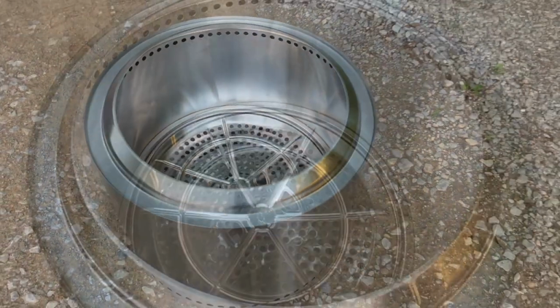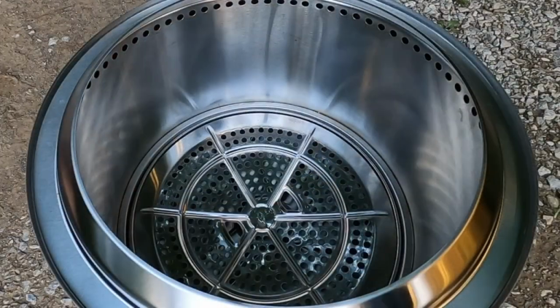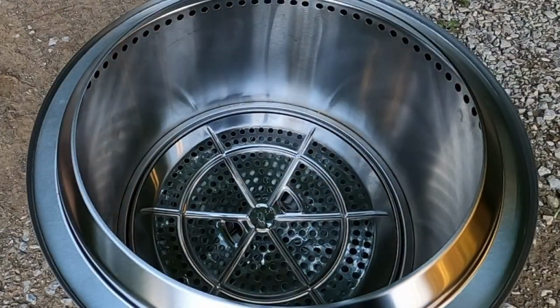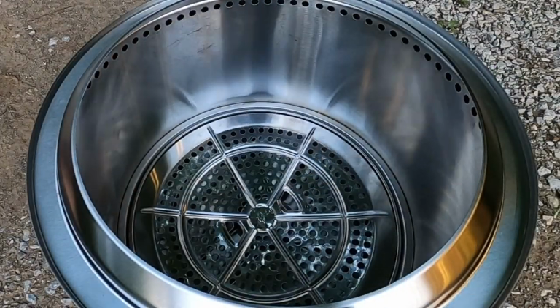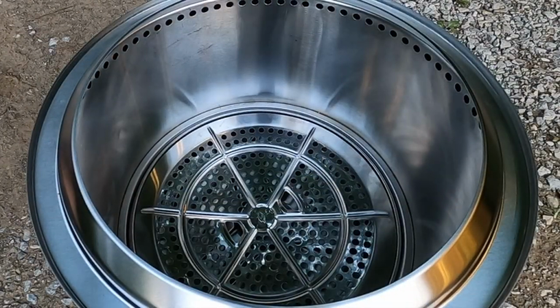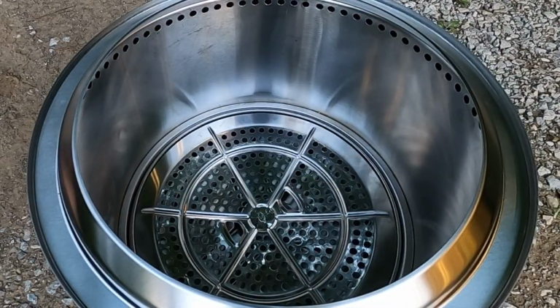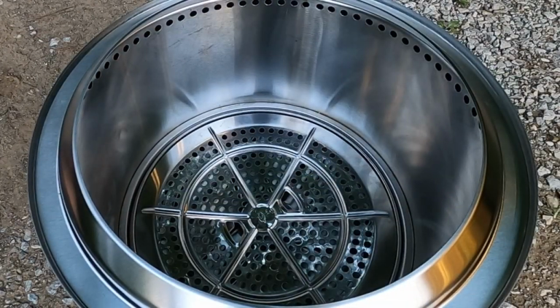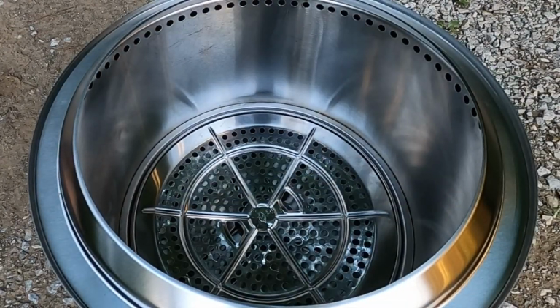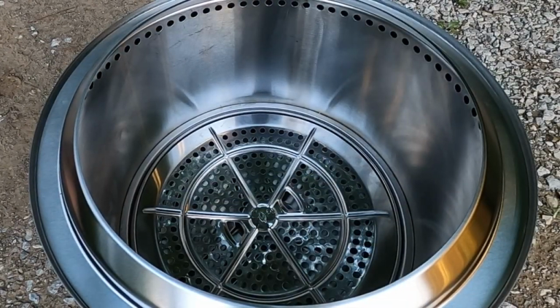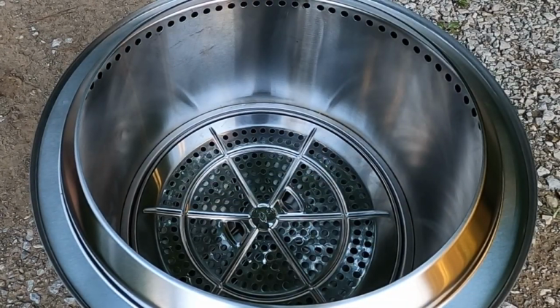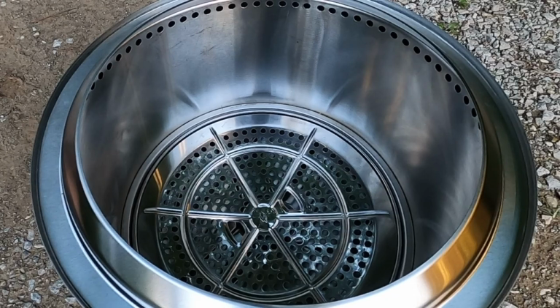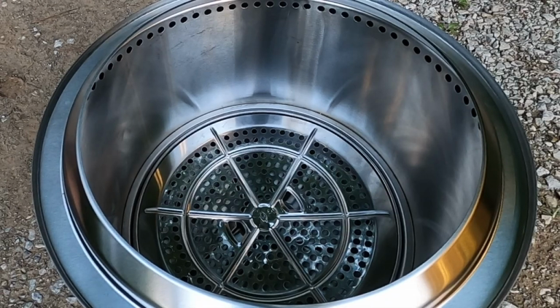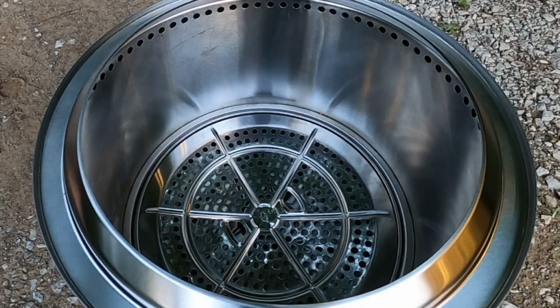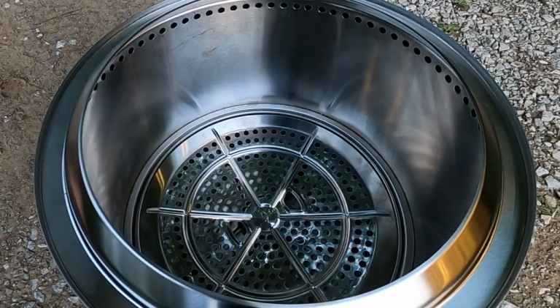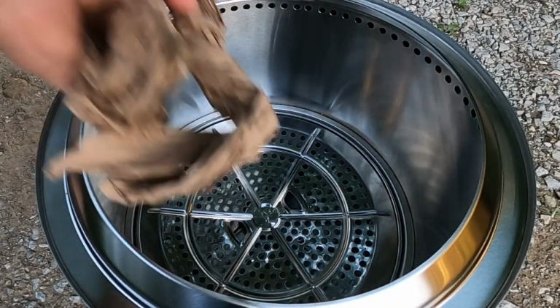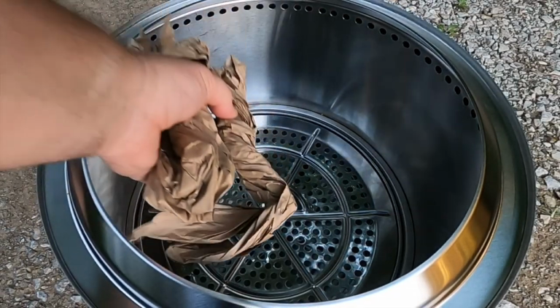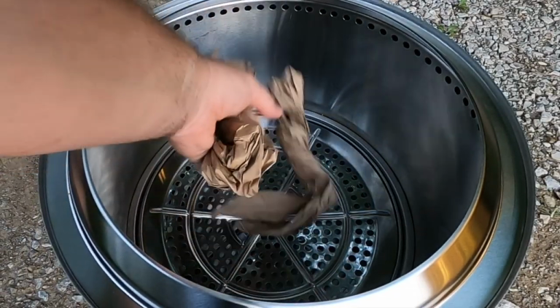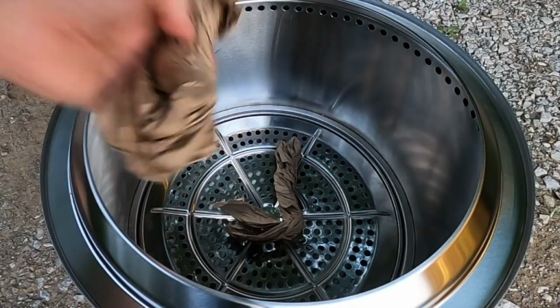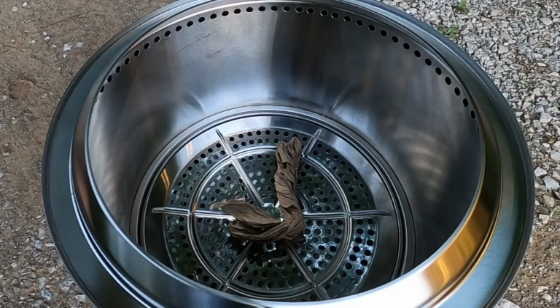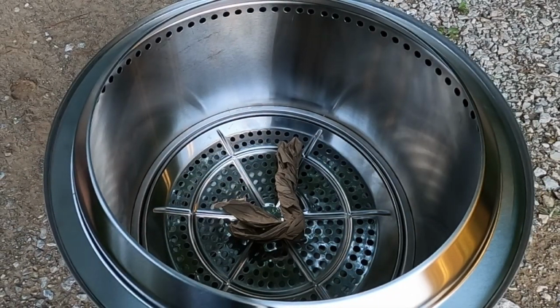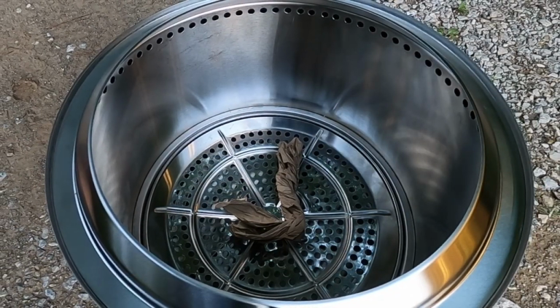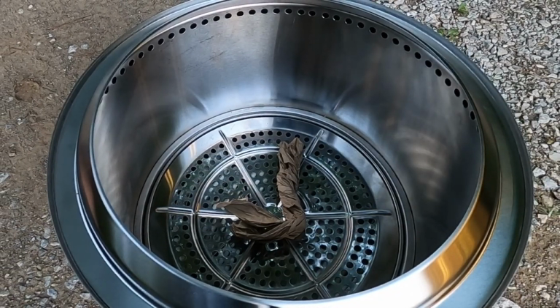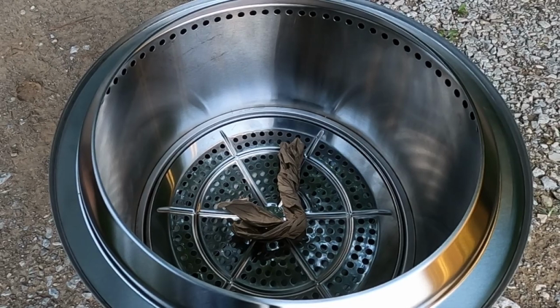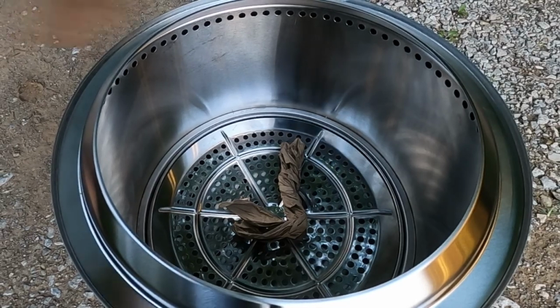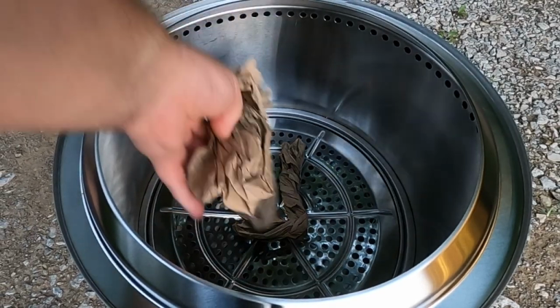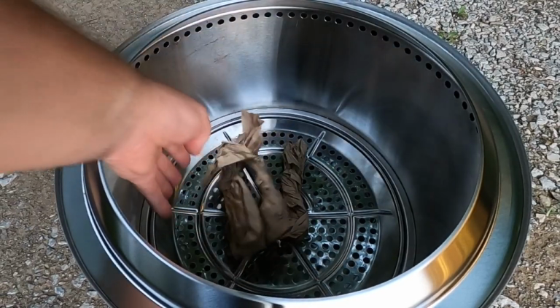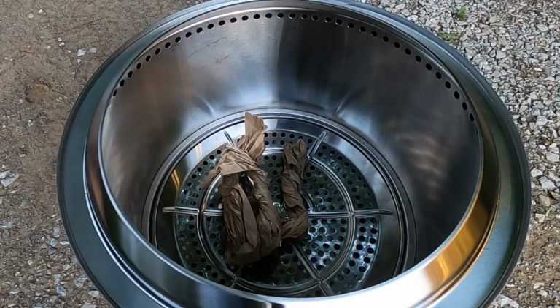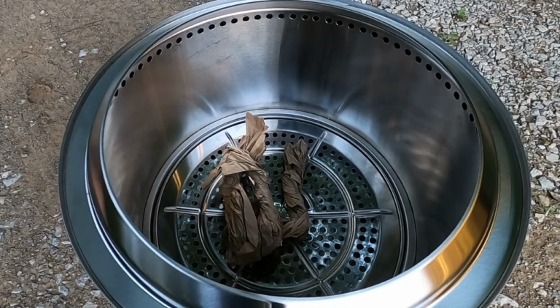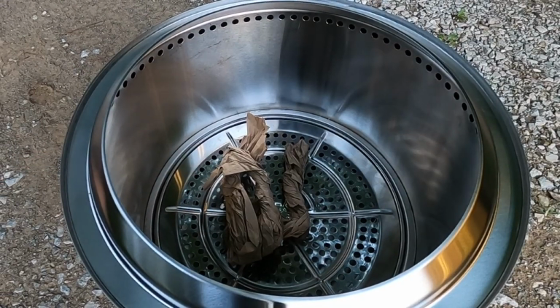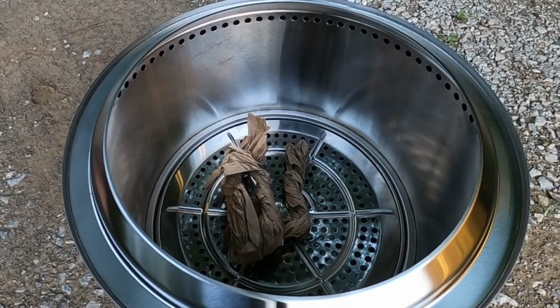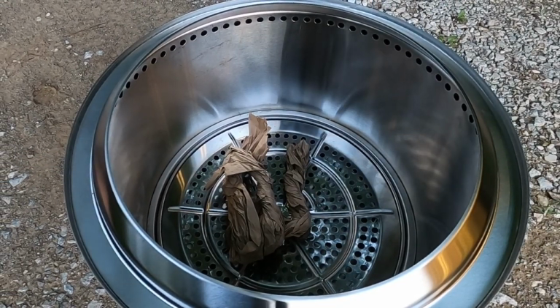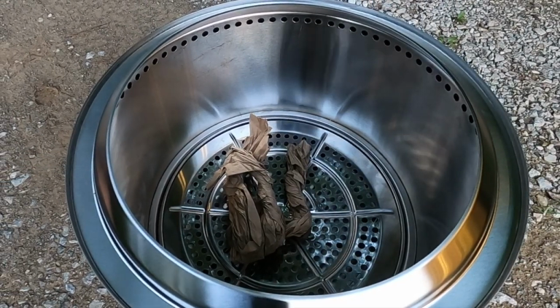For this fire I'm just going to take some wadded up brown paper, throw it in the bottom, and put some small scraps of kindling — basically just scrap material out of my woodworking shop.